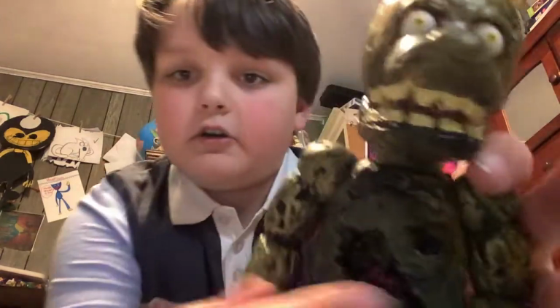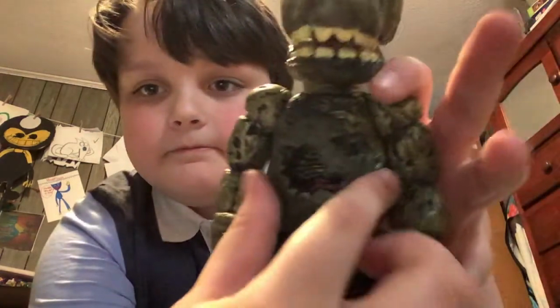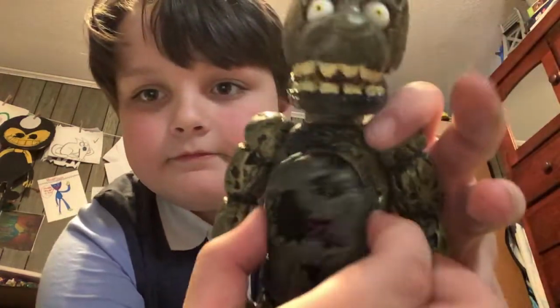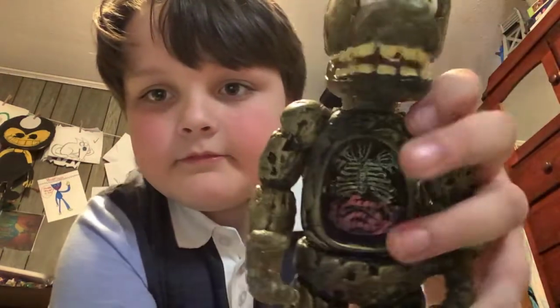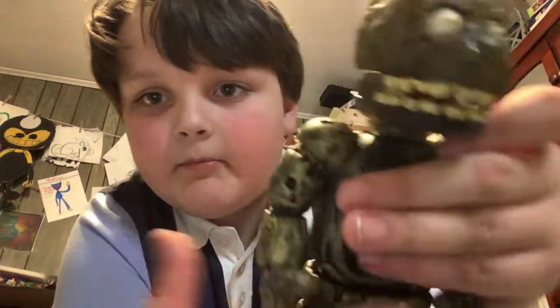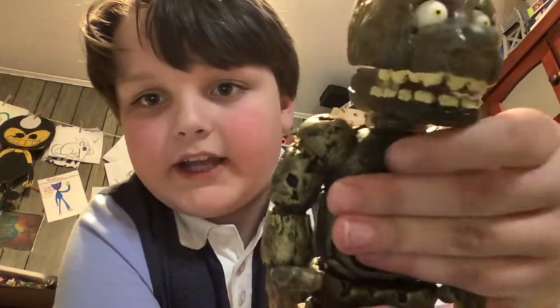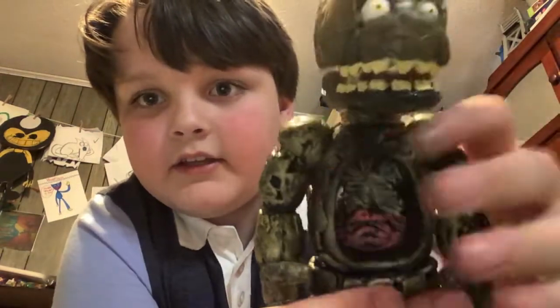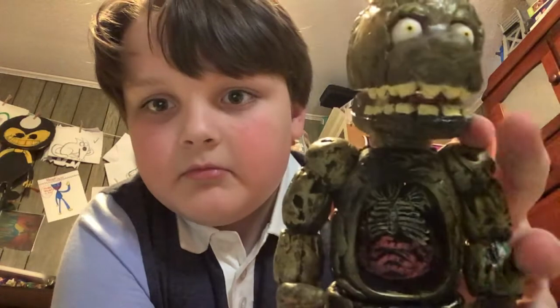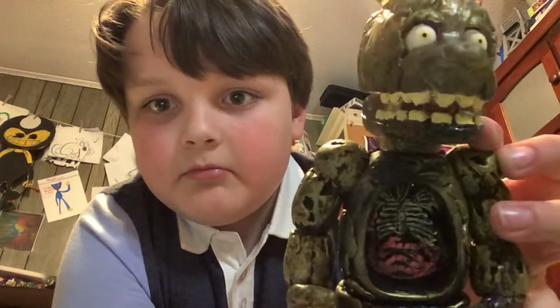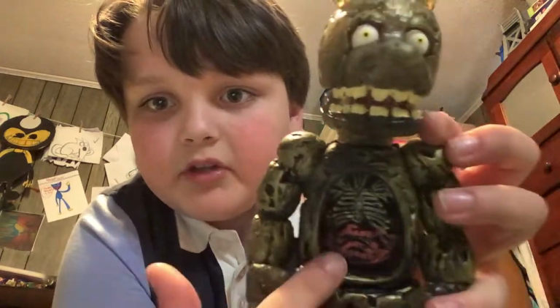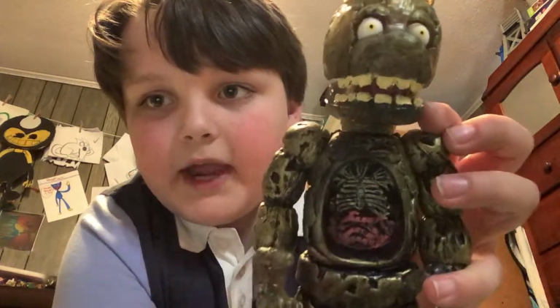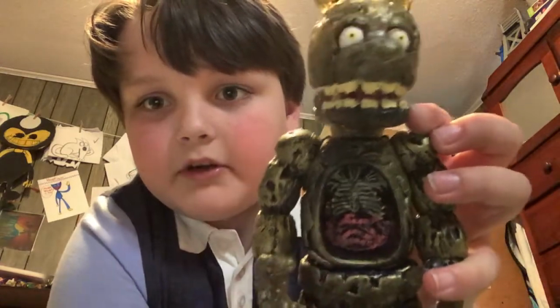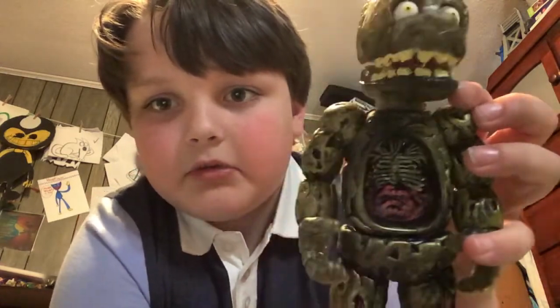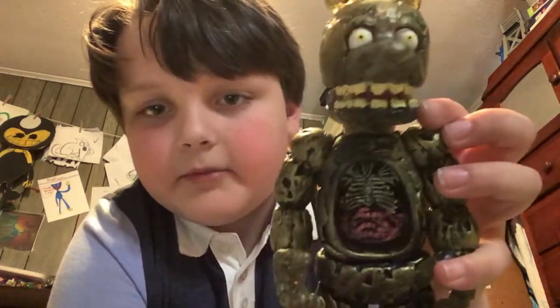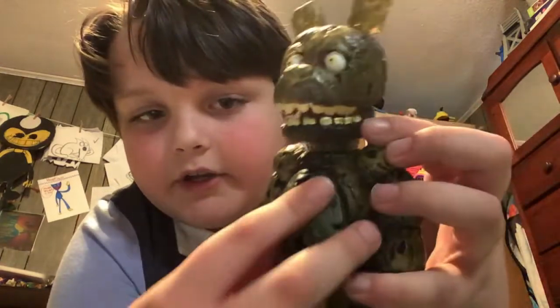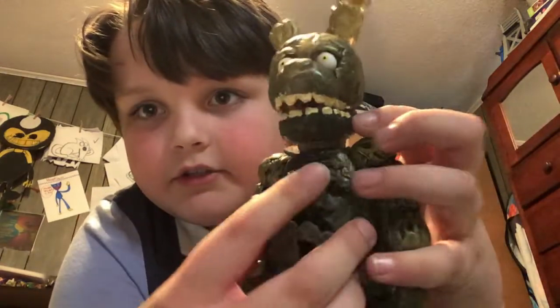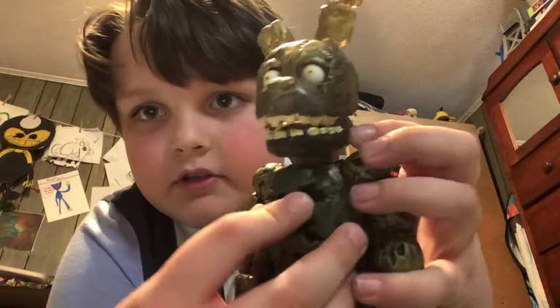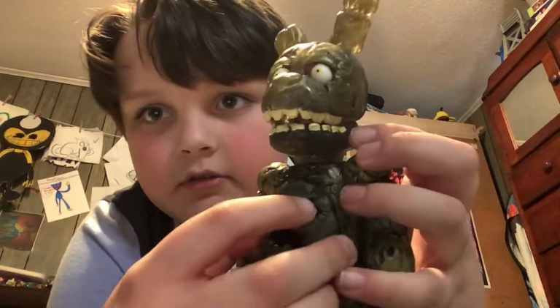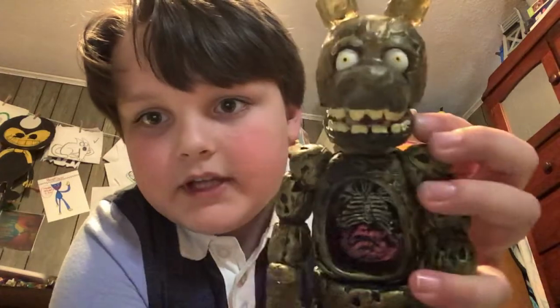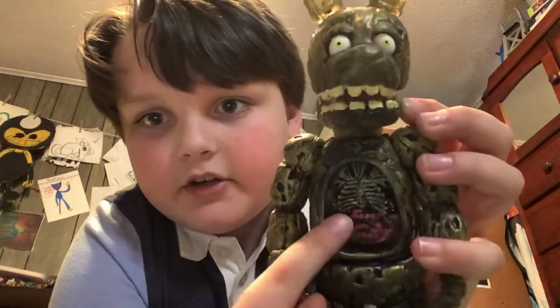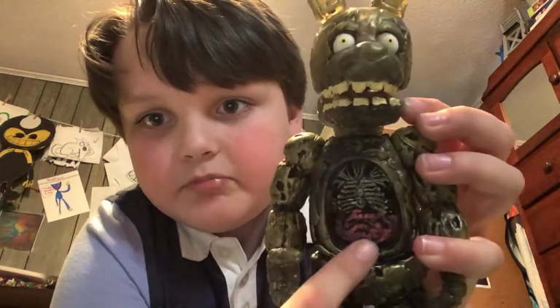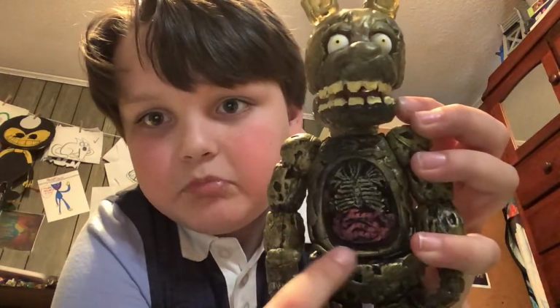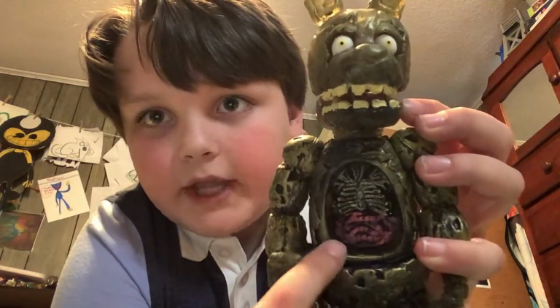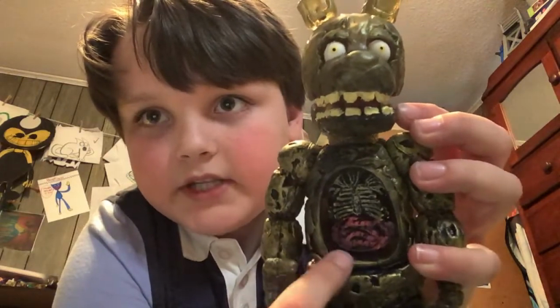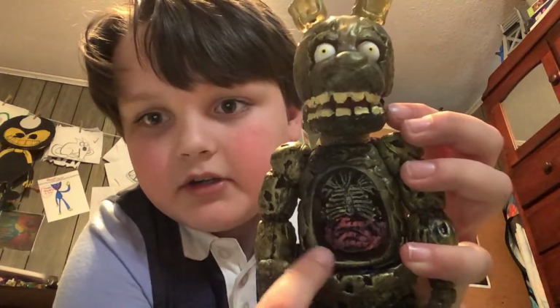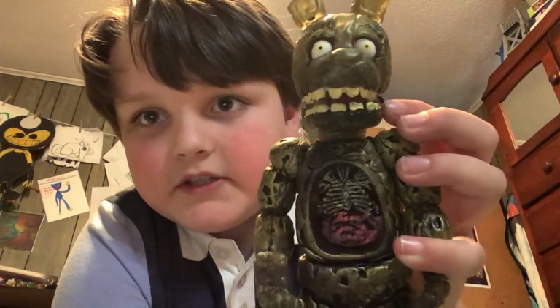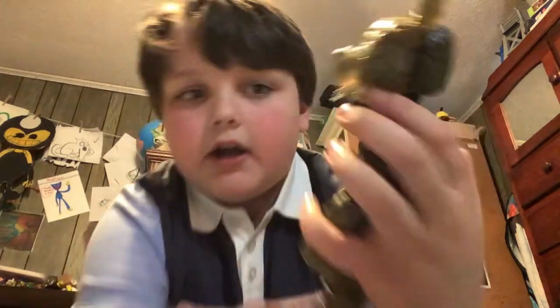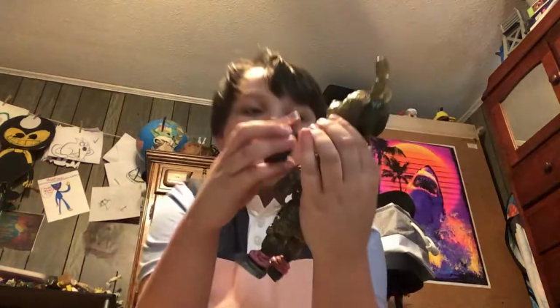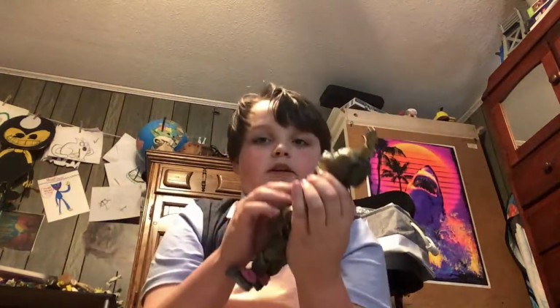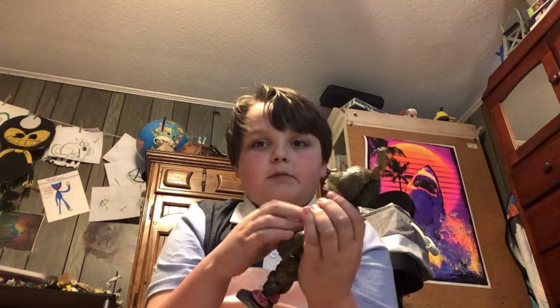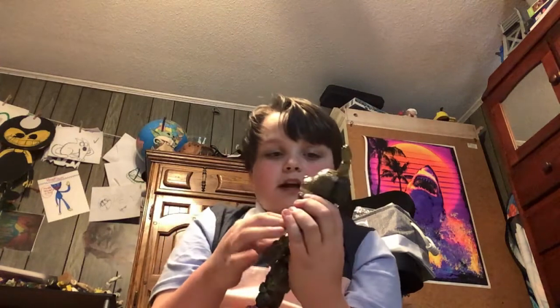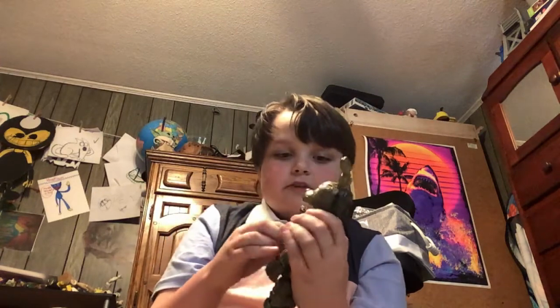Blur that. Blur it. This is my new action figure.